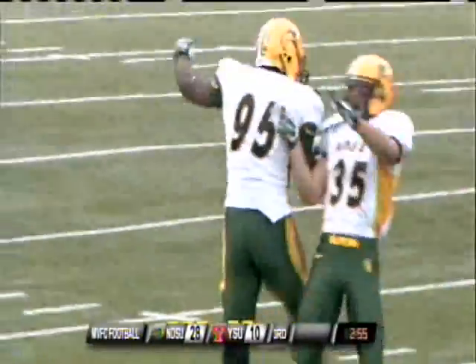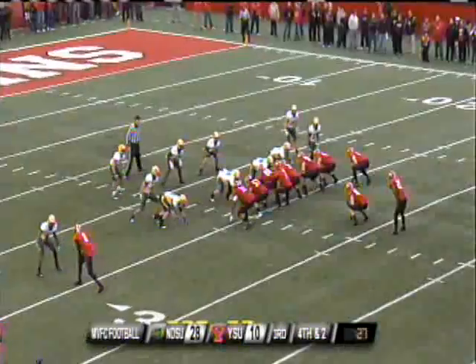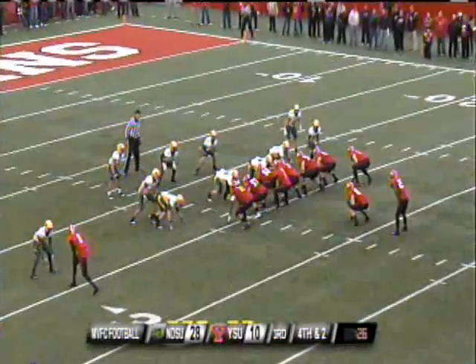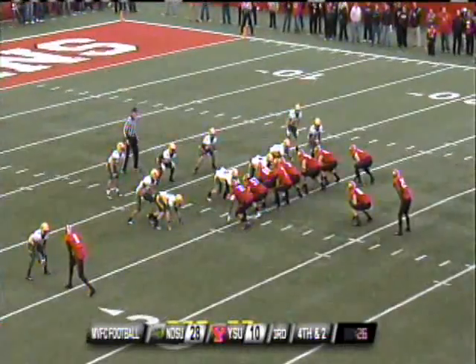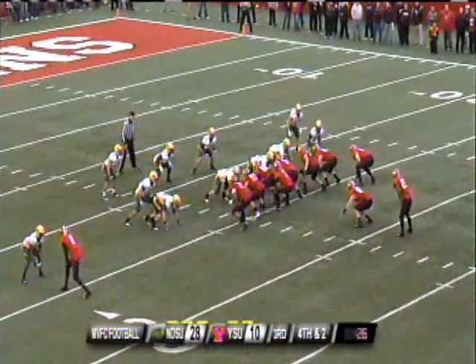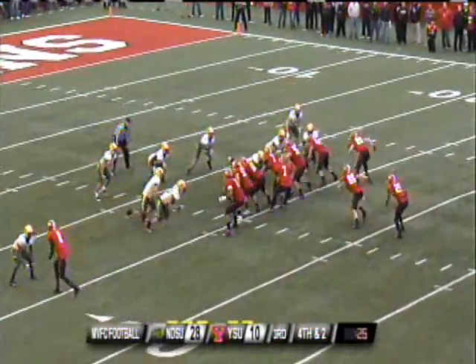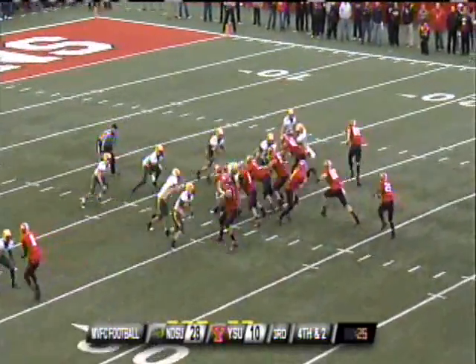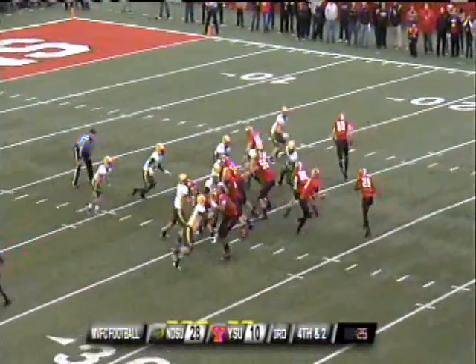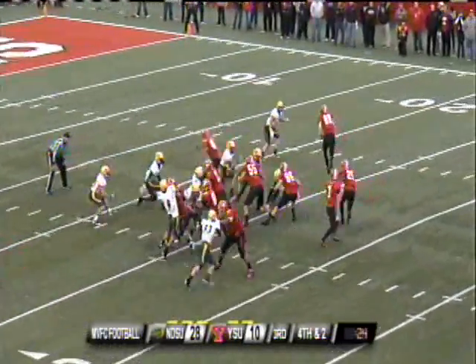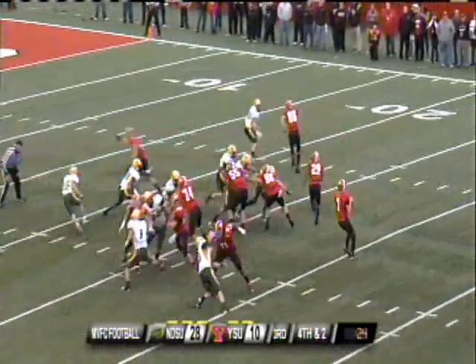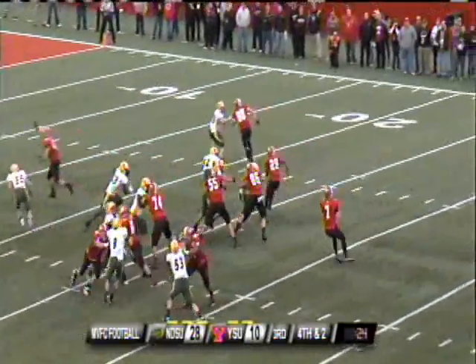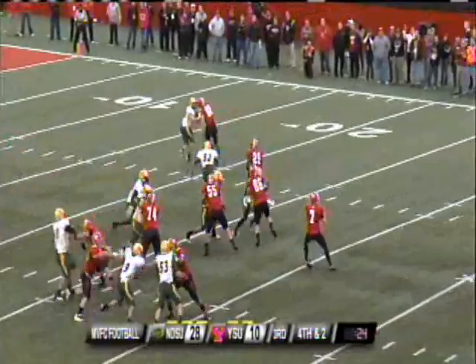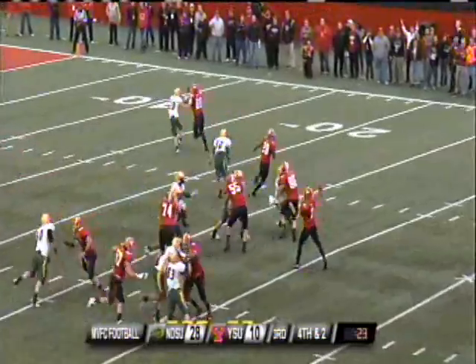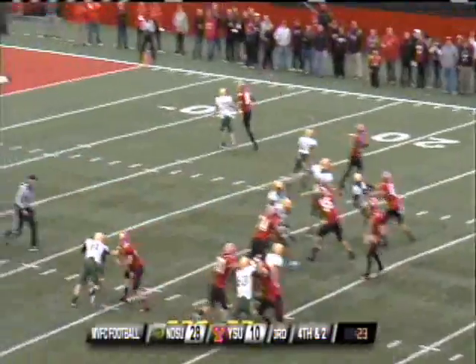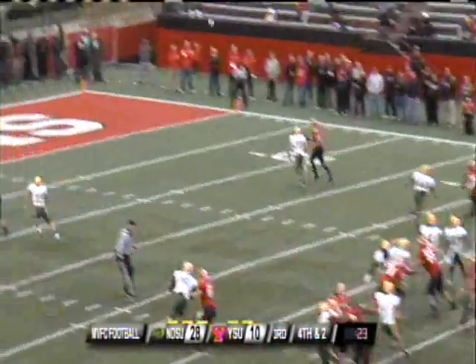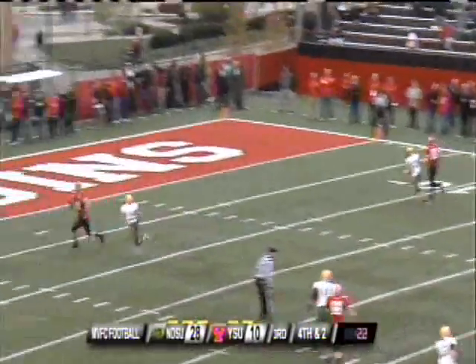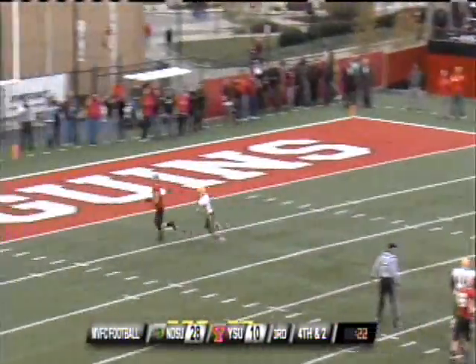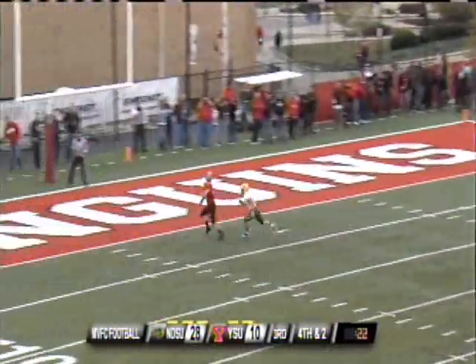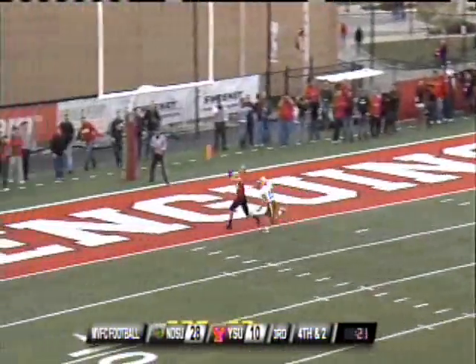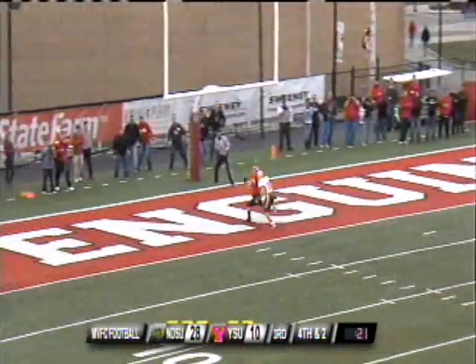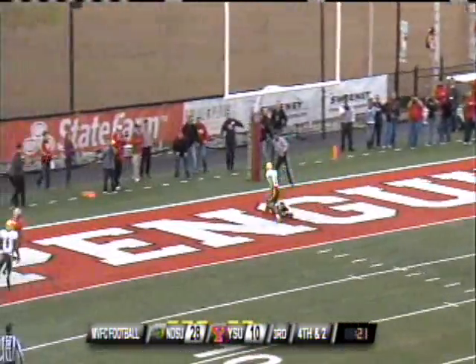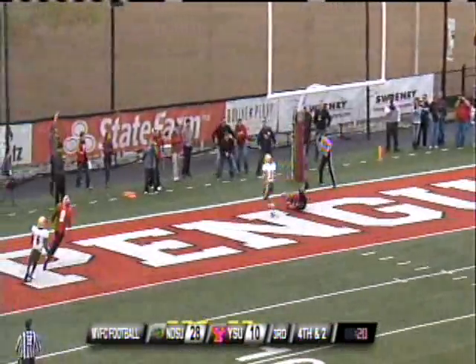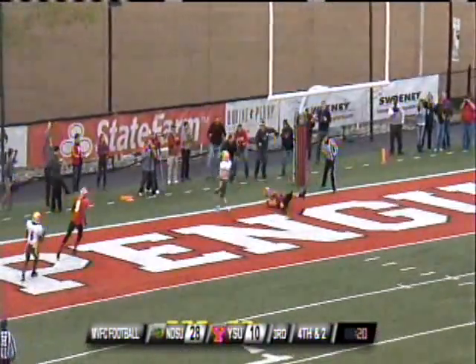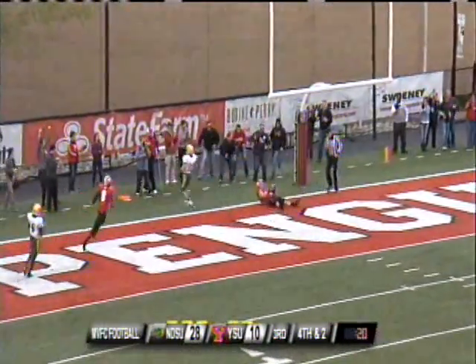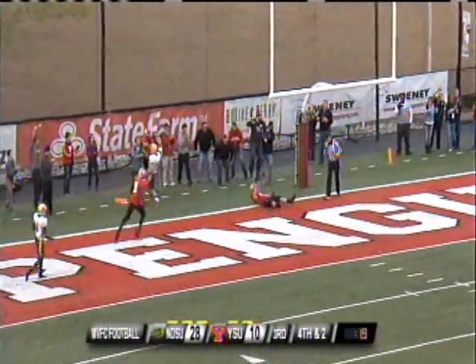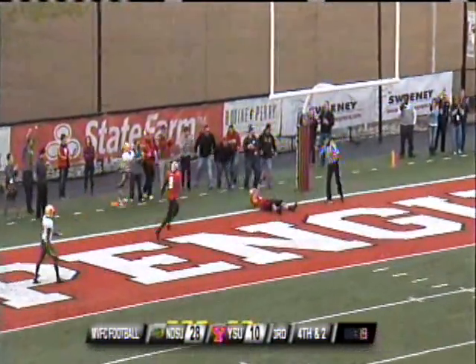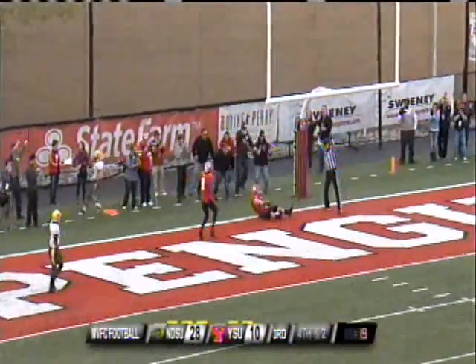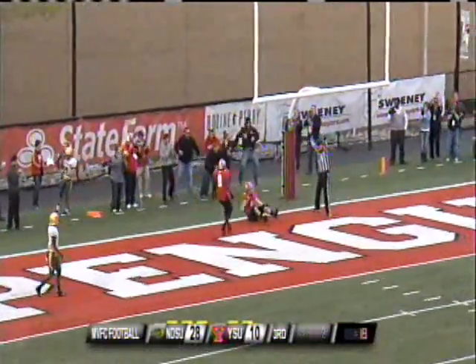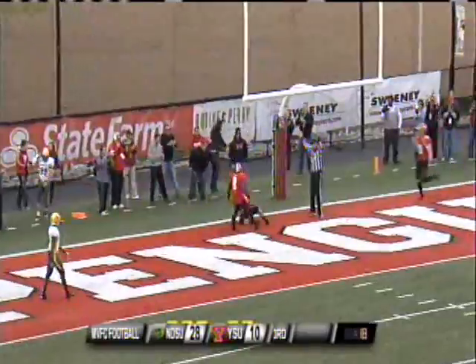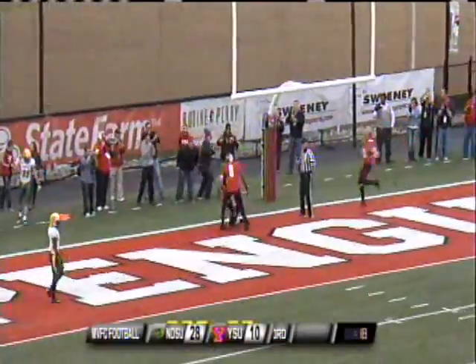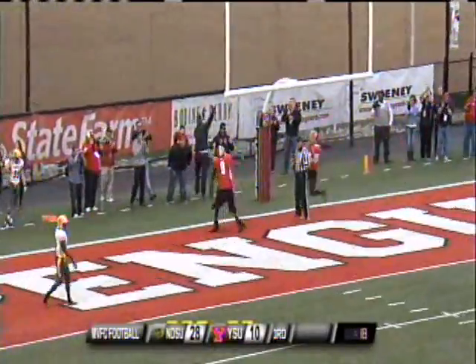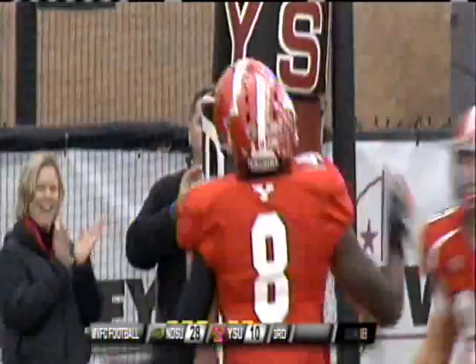North Dakota State defense. Gary fakes the handoff, he wants to throw, firing to the end zone — it's caught. Touchdown! Nate Adams.